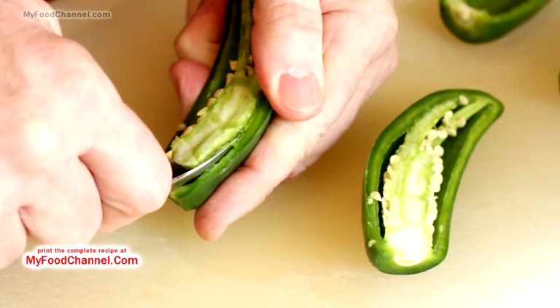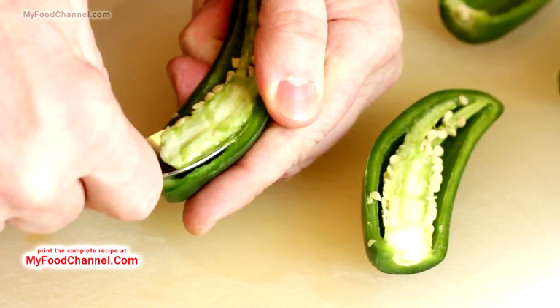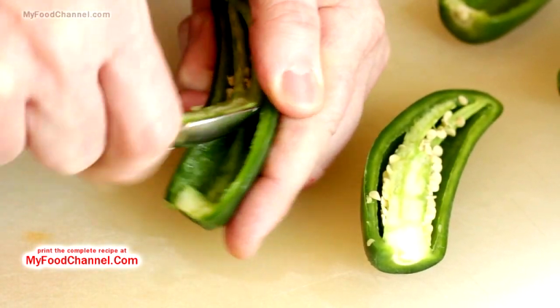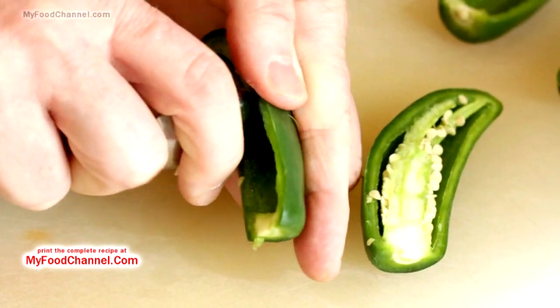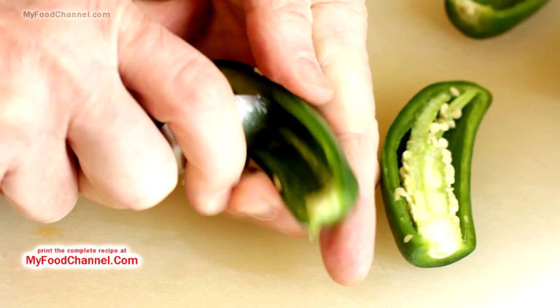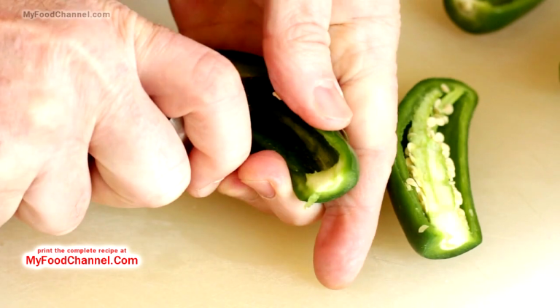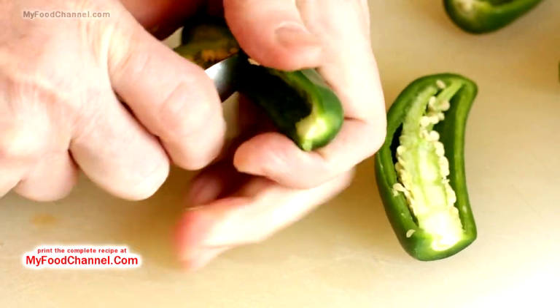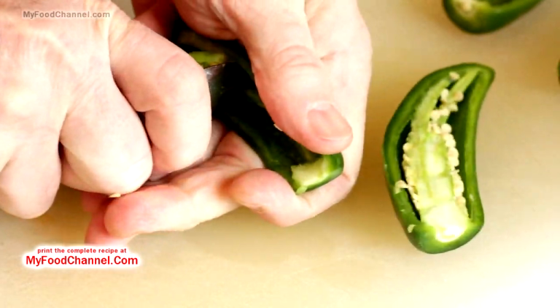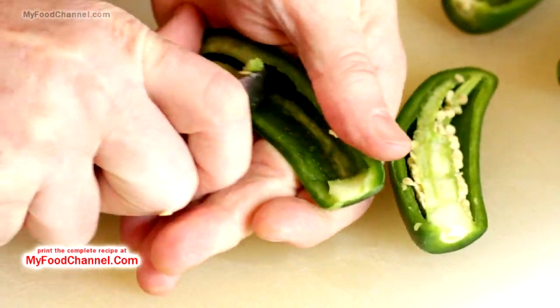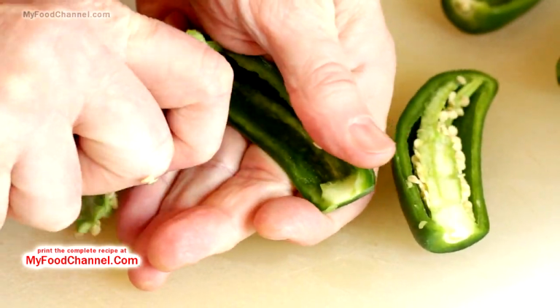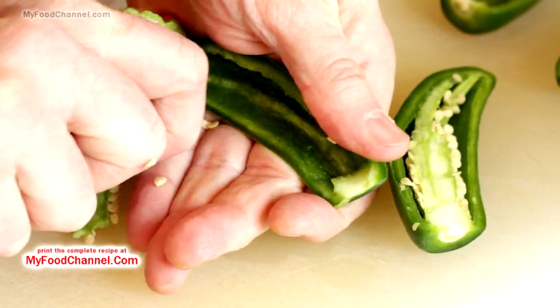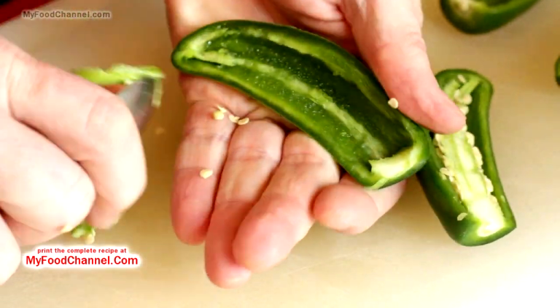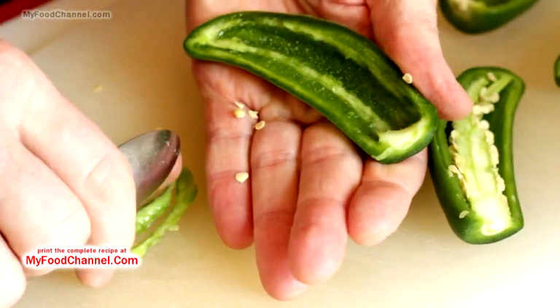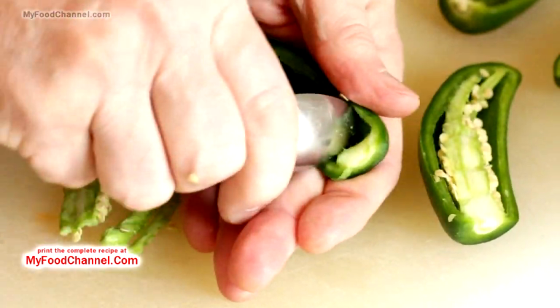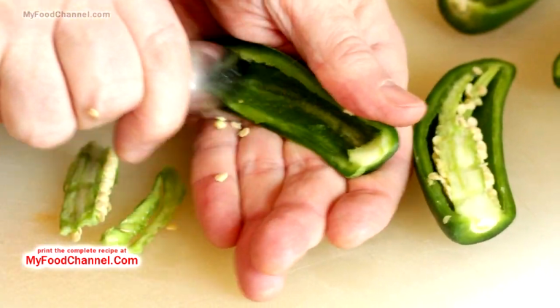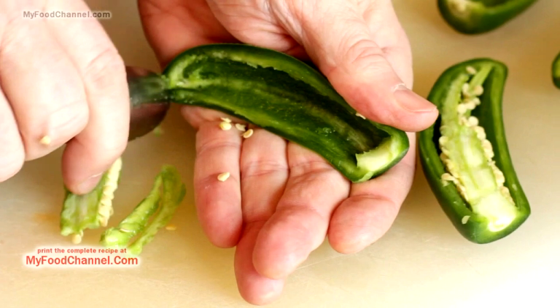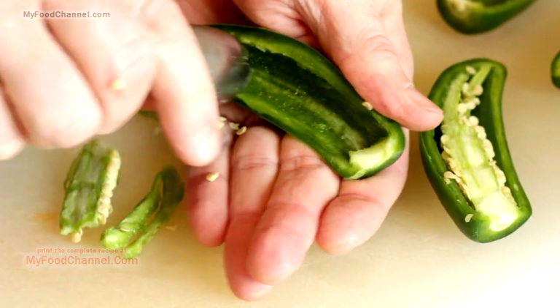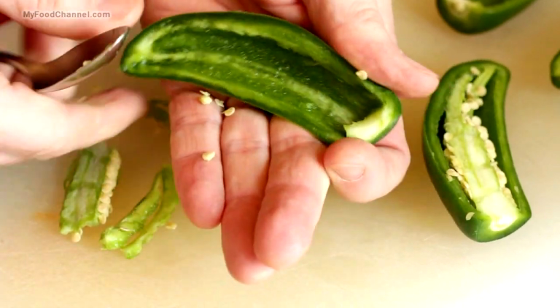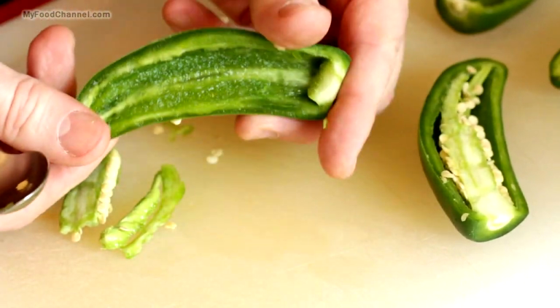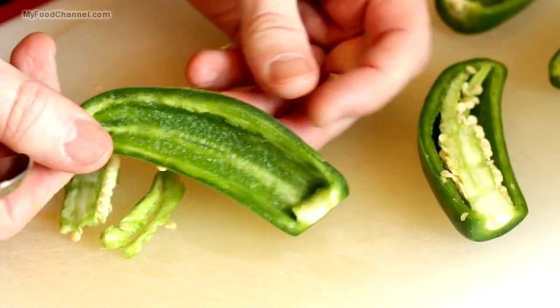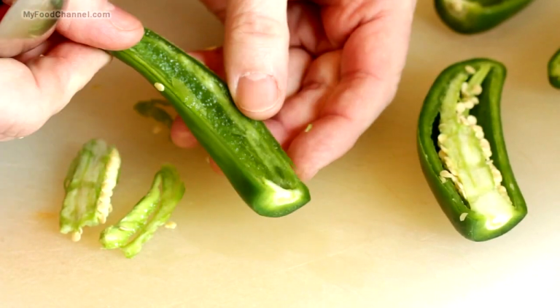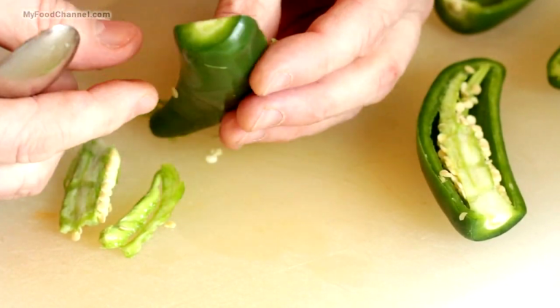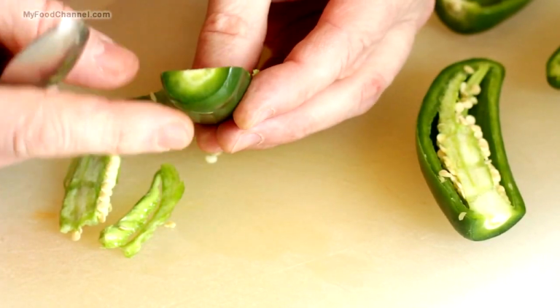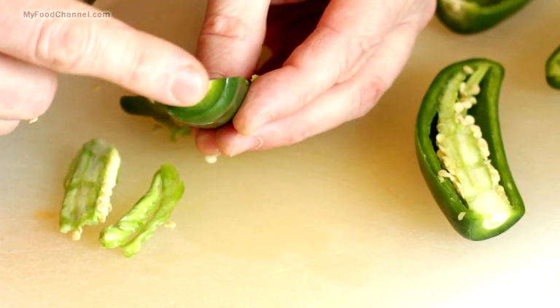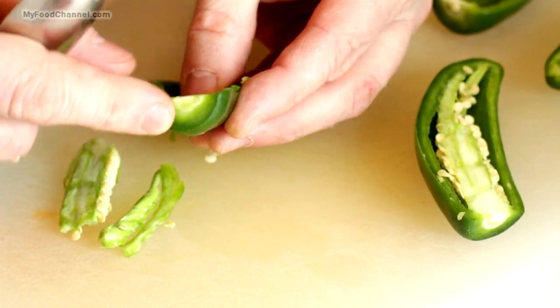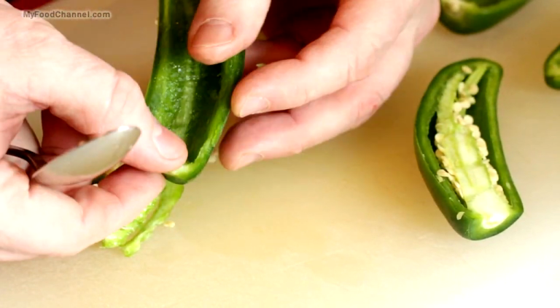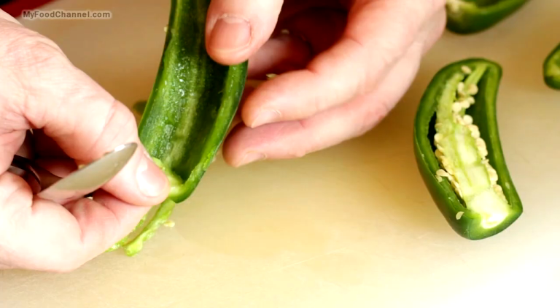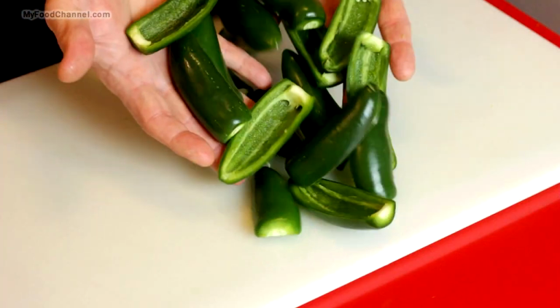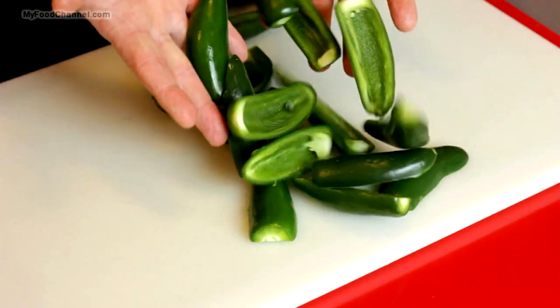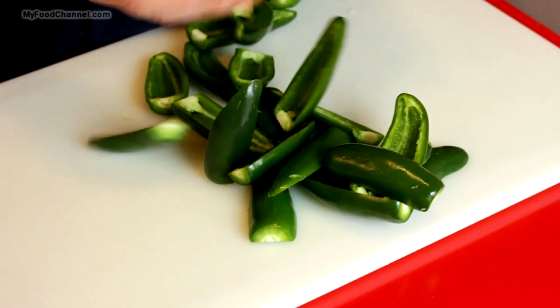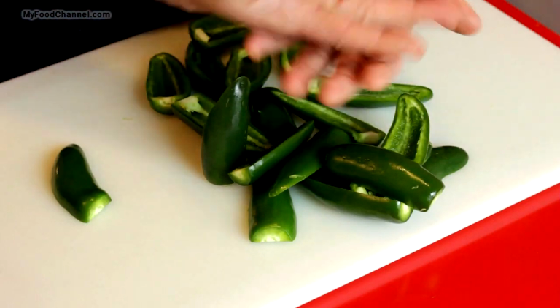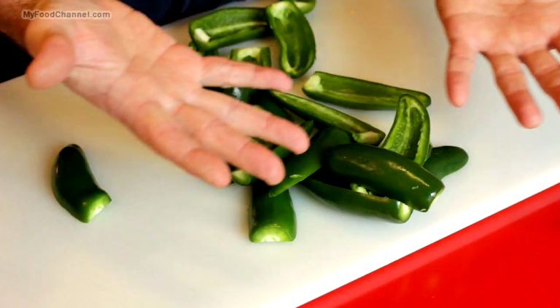Just scoop it all out so it's nice and hollow. You want it to be structurally sound — you want a lot of jalapeño boats that'll float, so to speak. Make sure they're amazing little vessels.